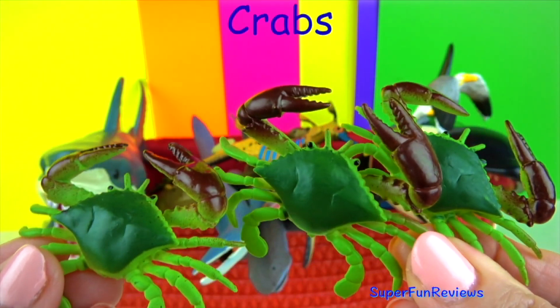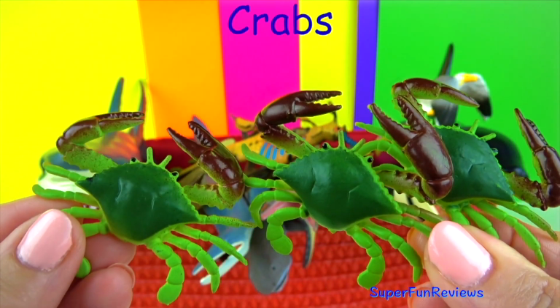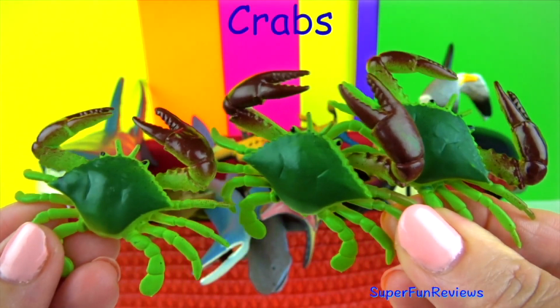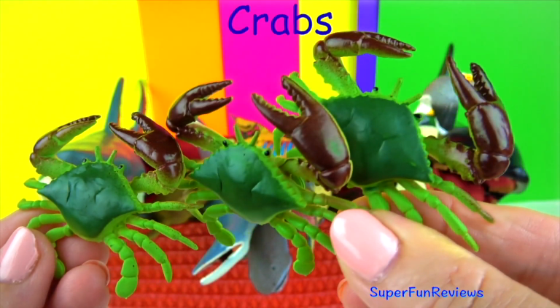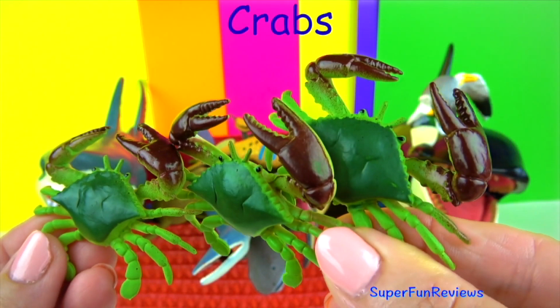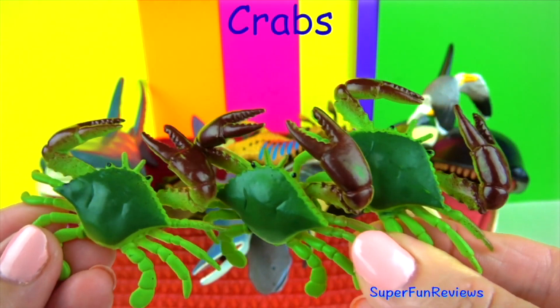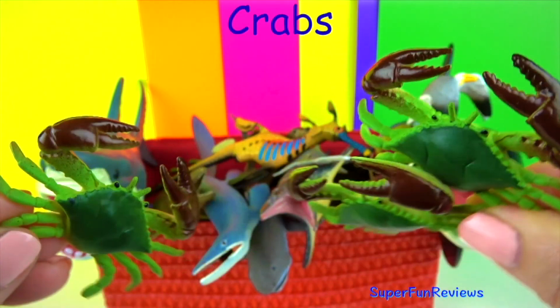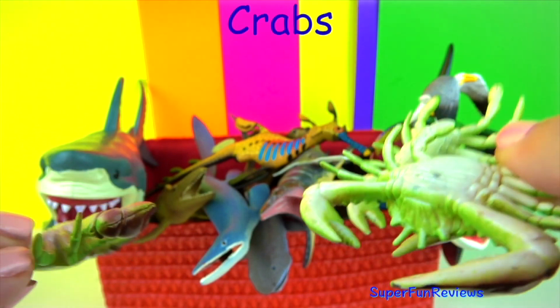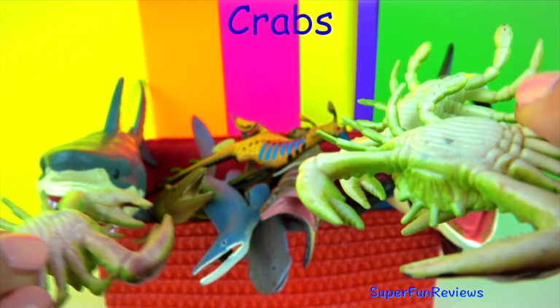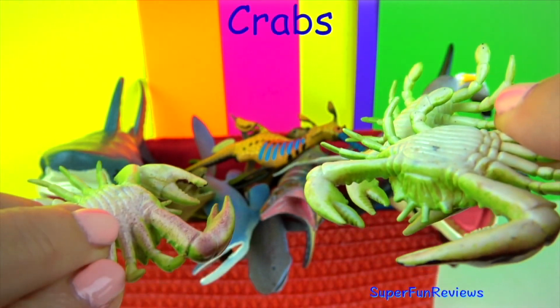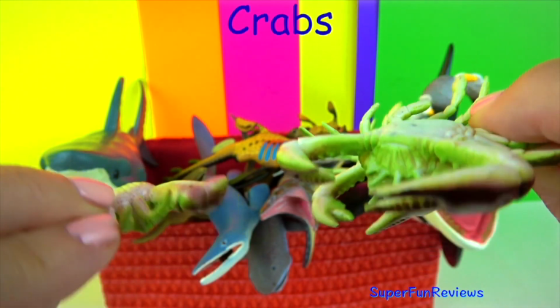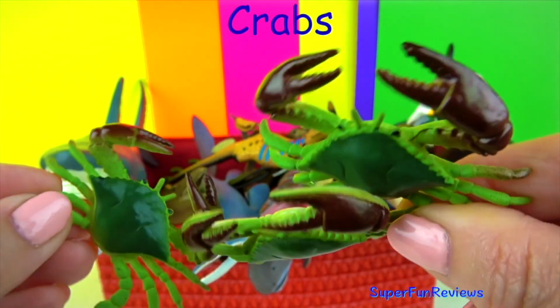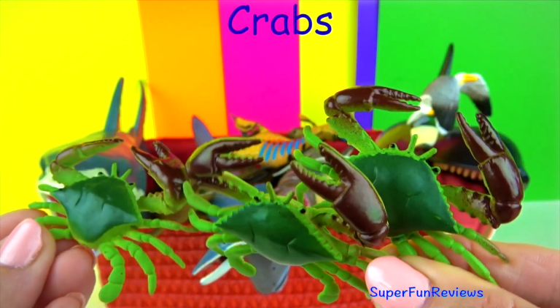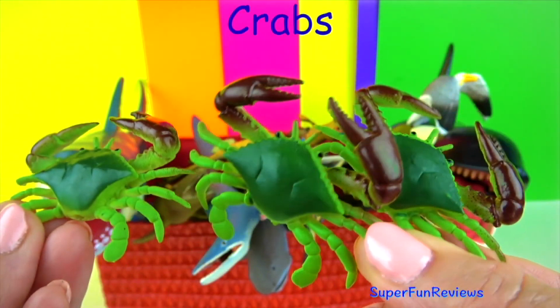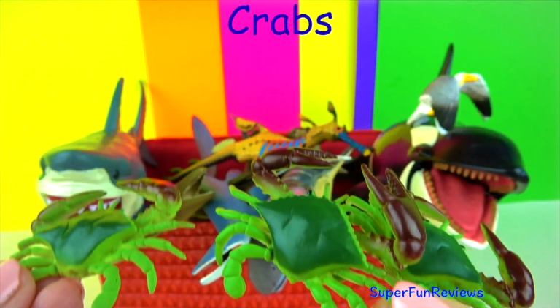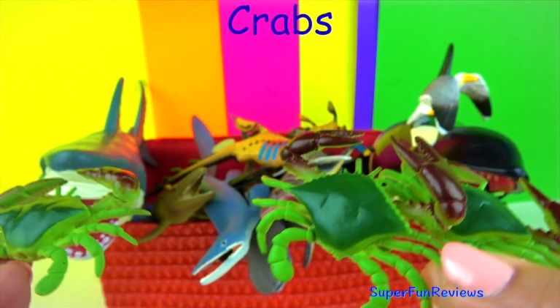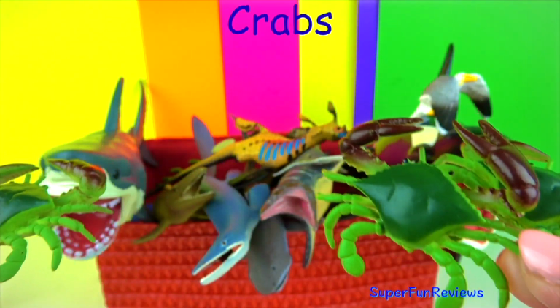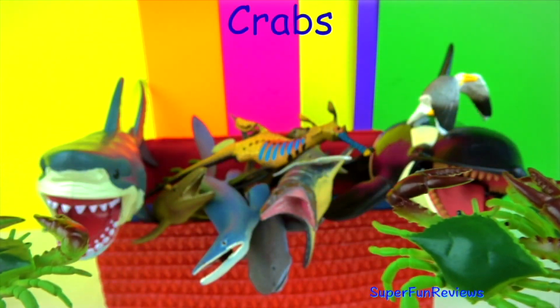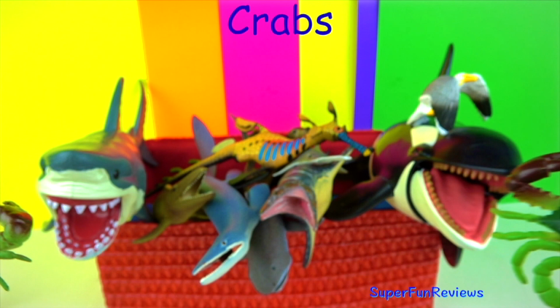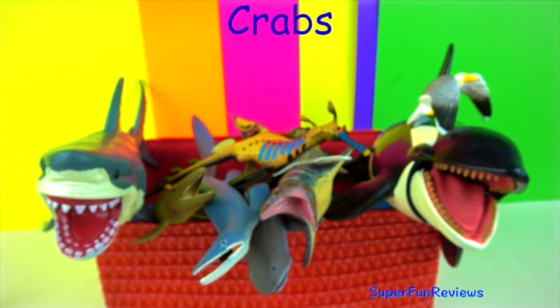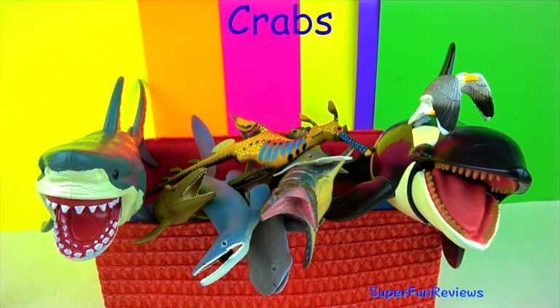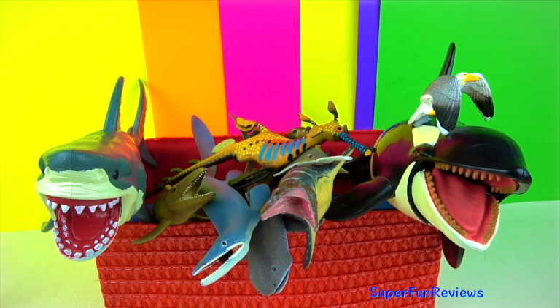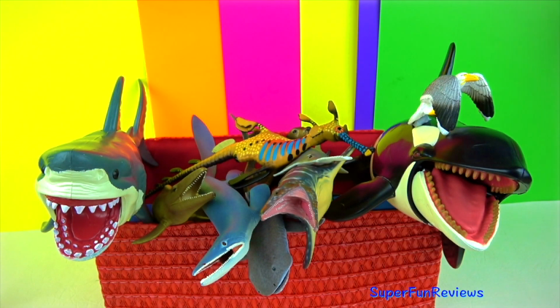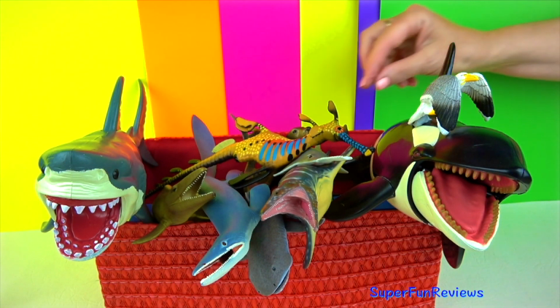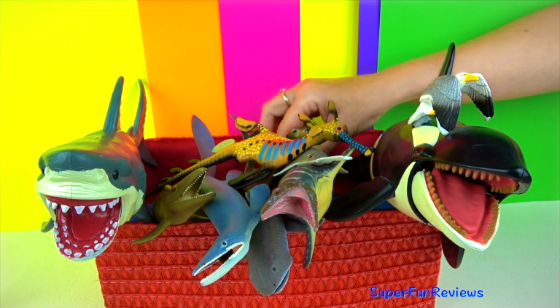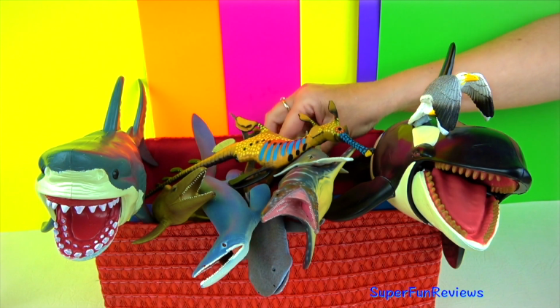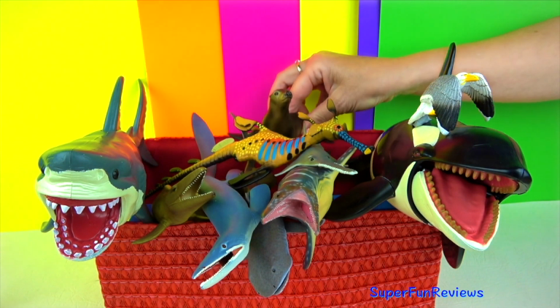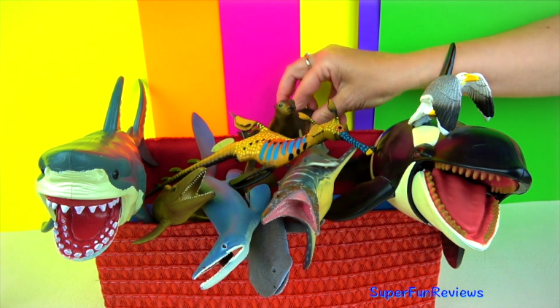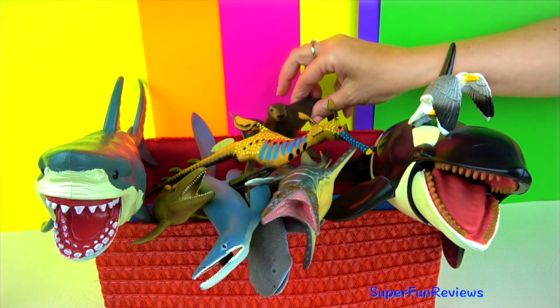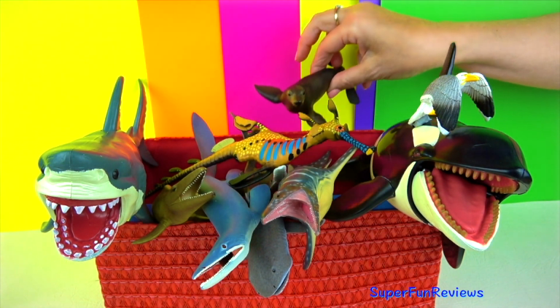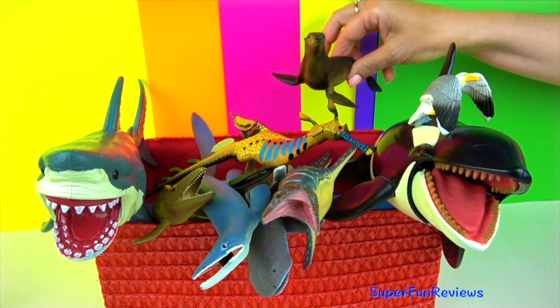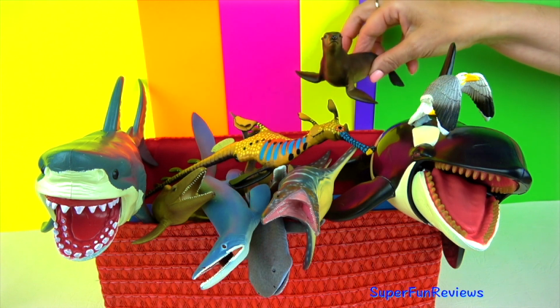Crabs are also known as decapods because they have 10 legs. The first pair of legs is modified into claws called chelae. Crabs walk and swim sideways. They have a hard shell or carapace.